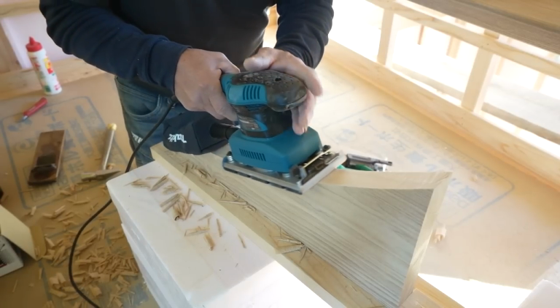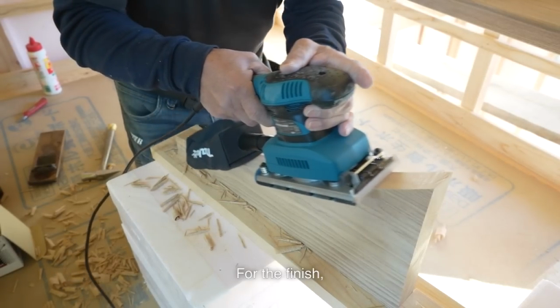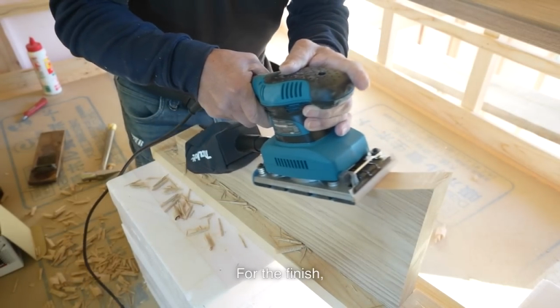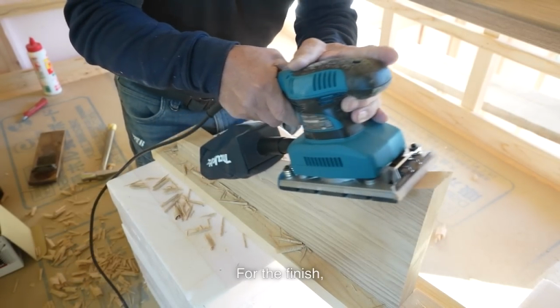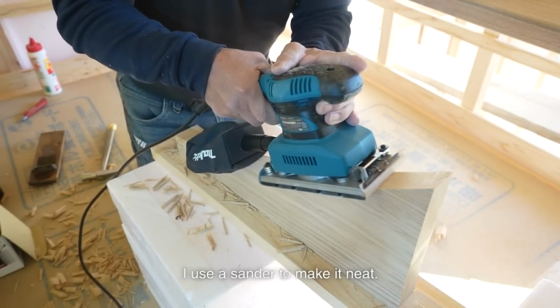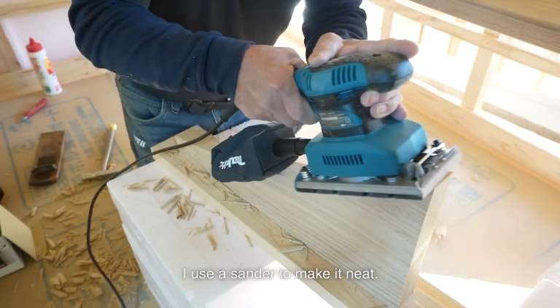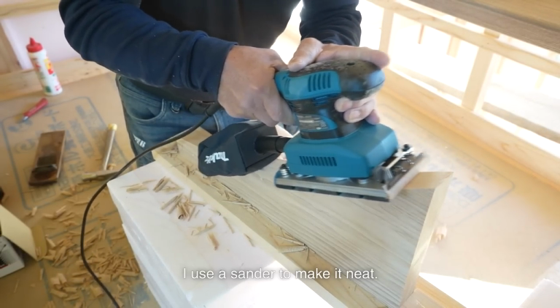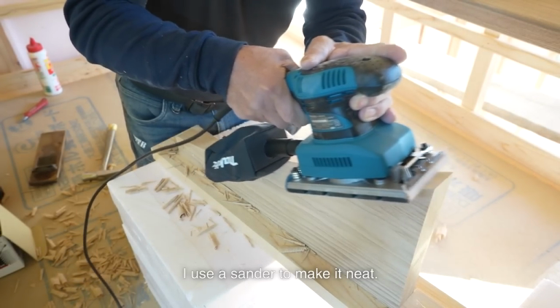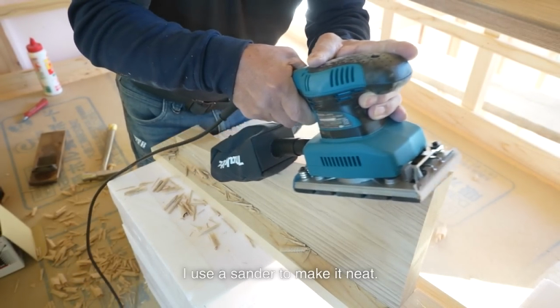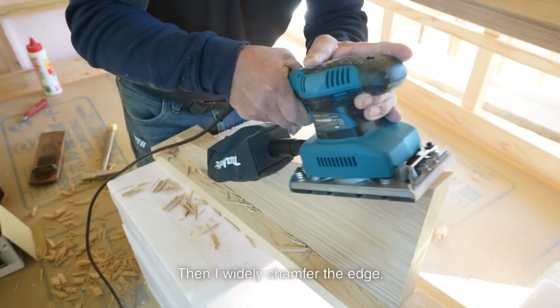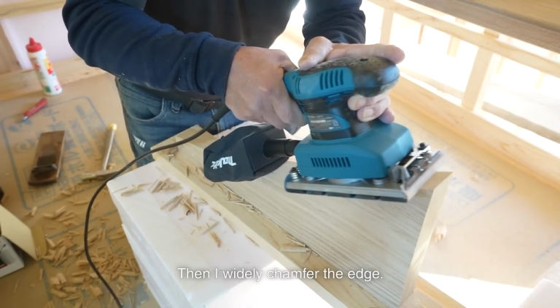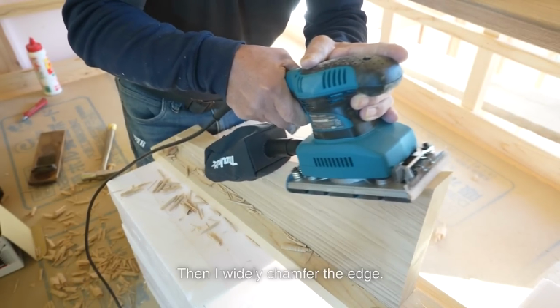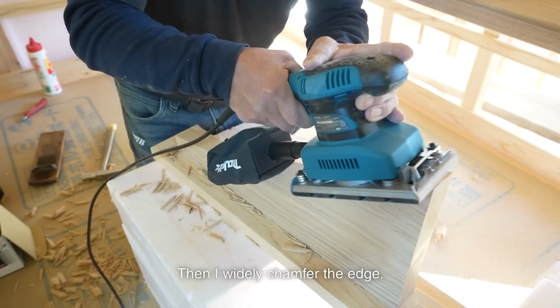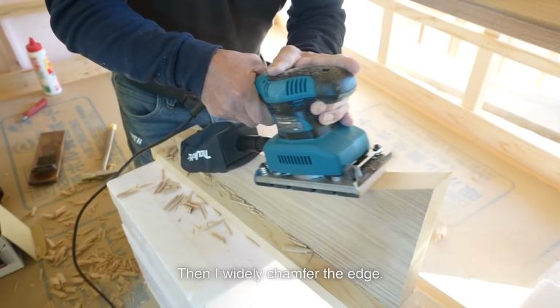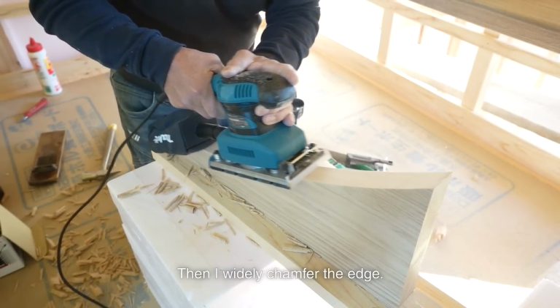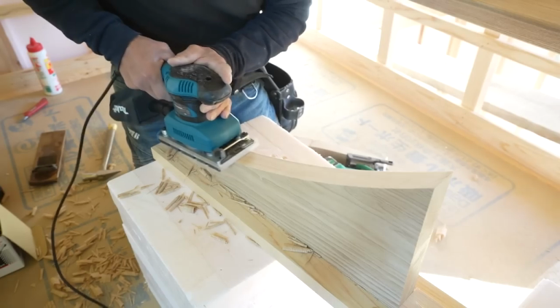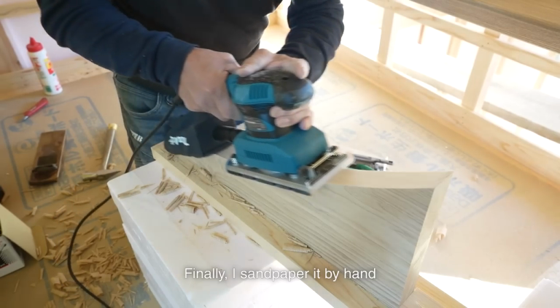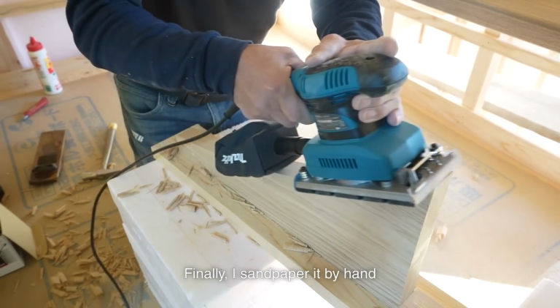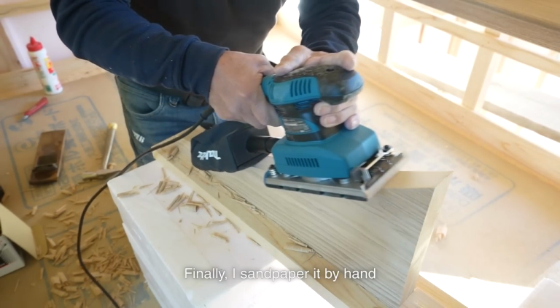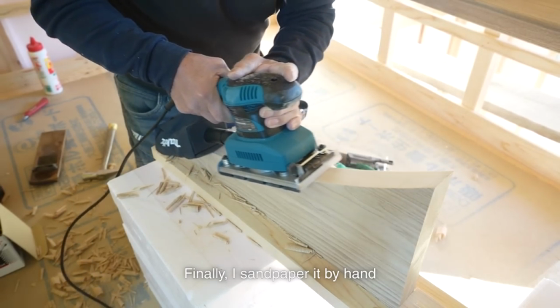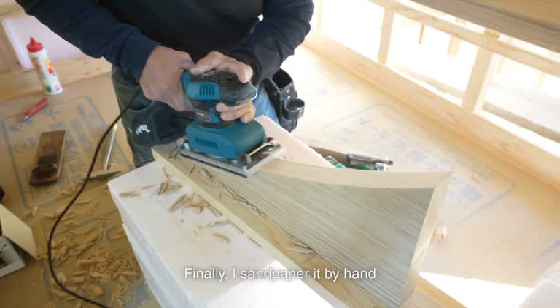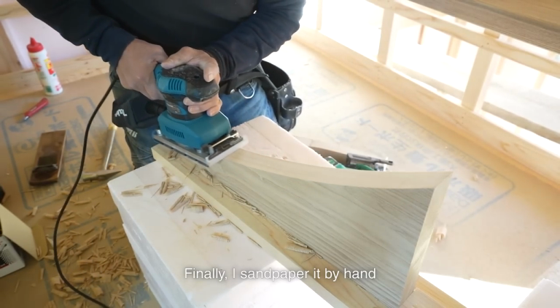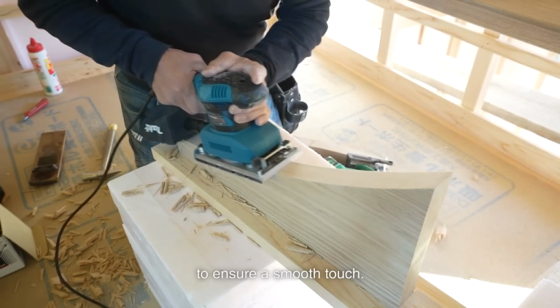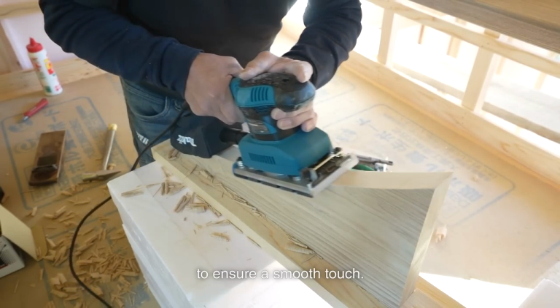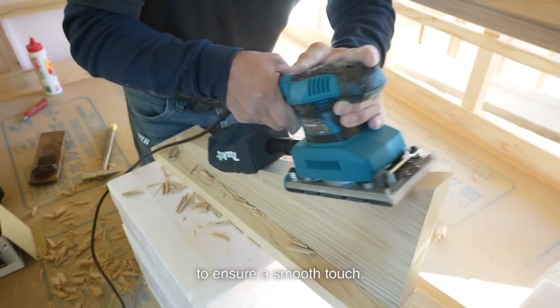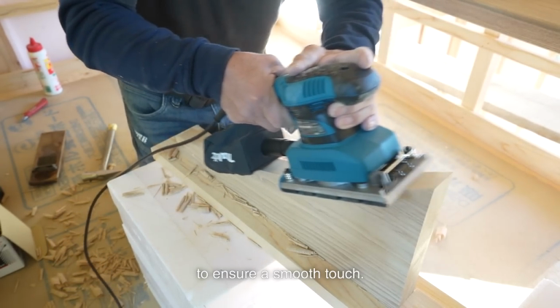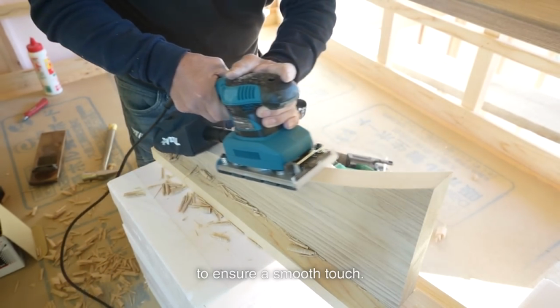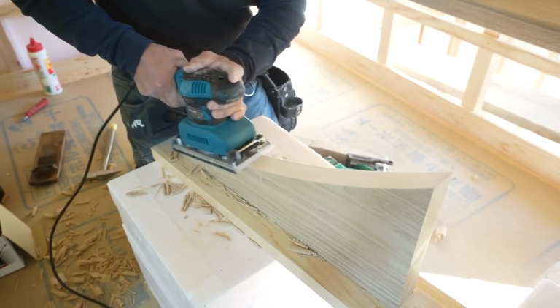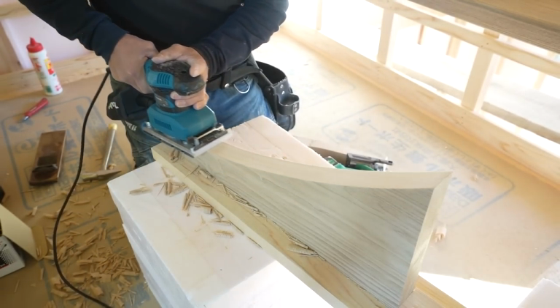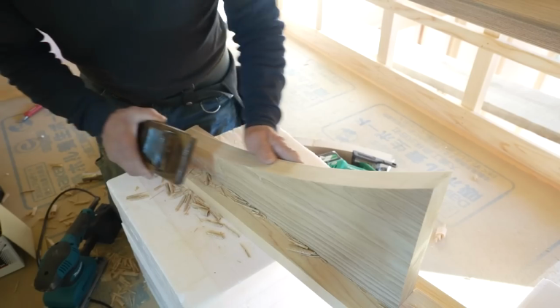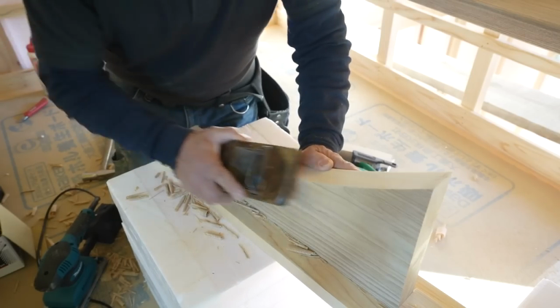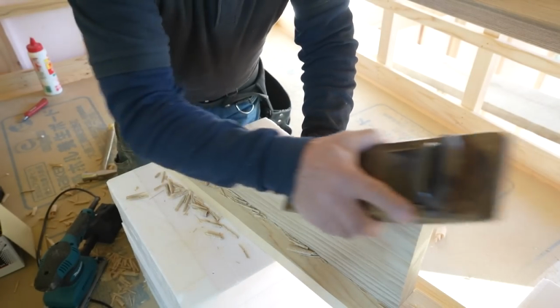For the finish, I use a sander to make it neat. Then I widely chamfer the edge. Finally, I sandpaper it by hand to ensure a smooth touch.